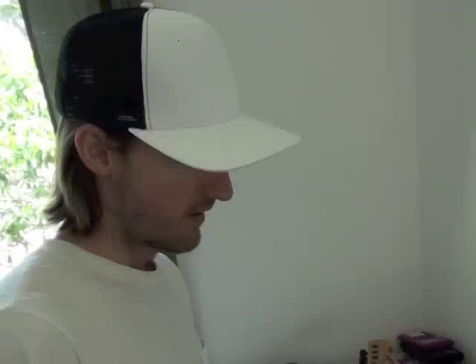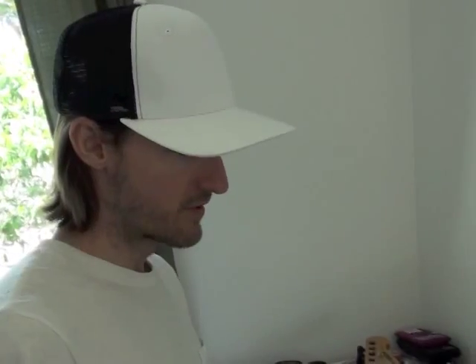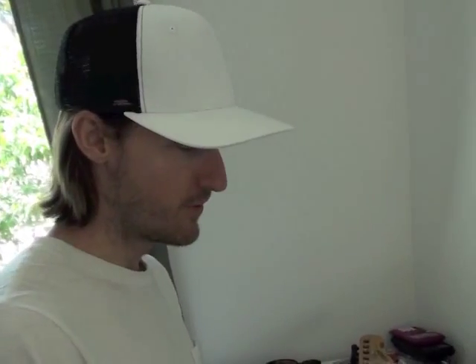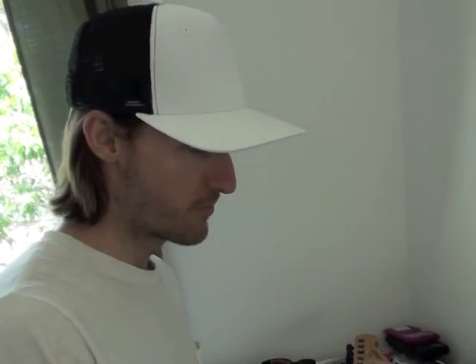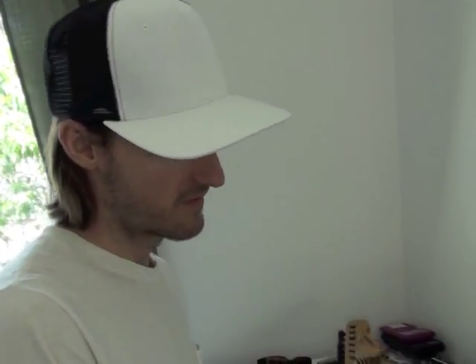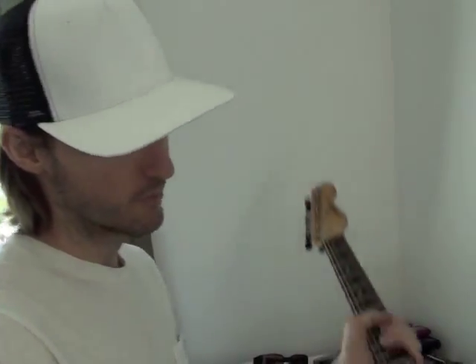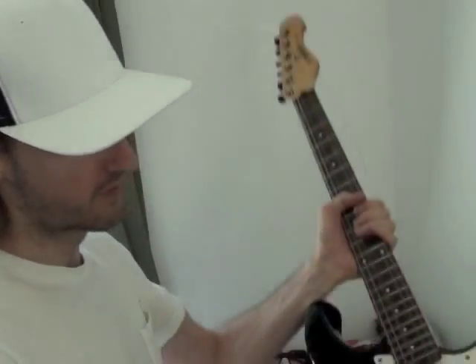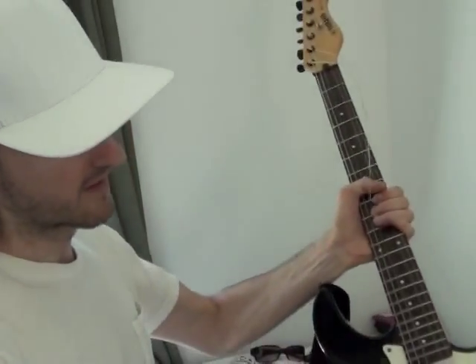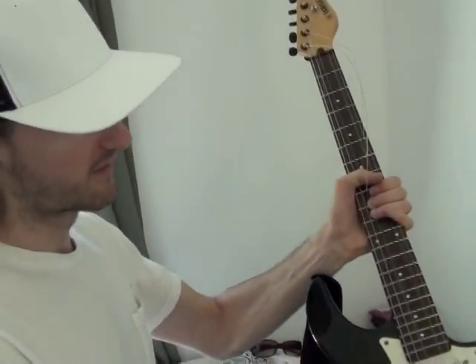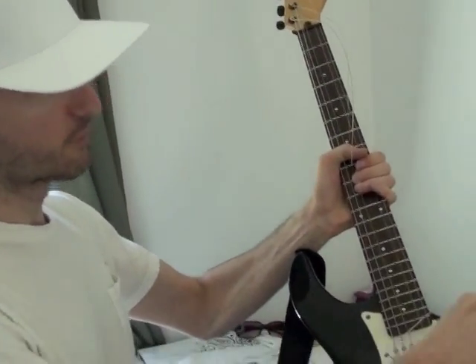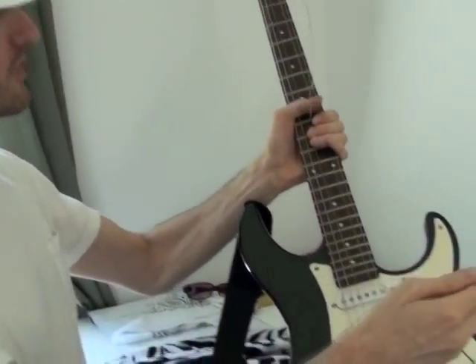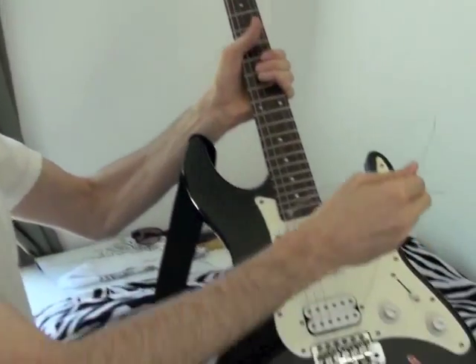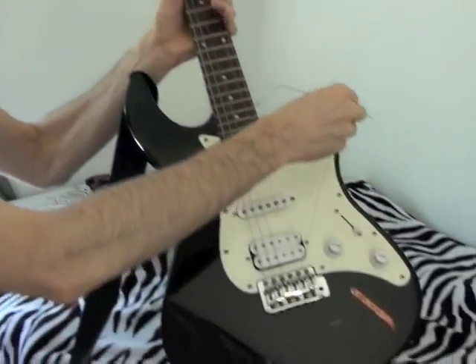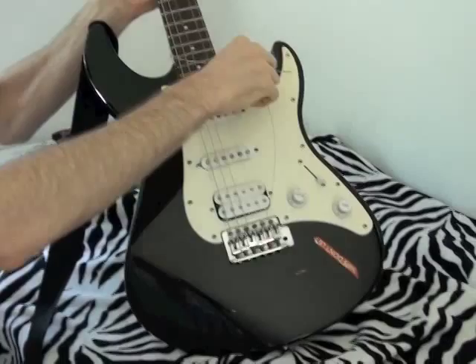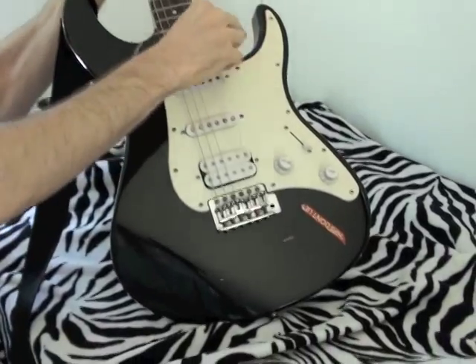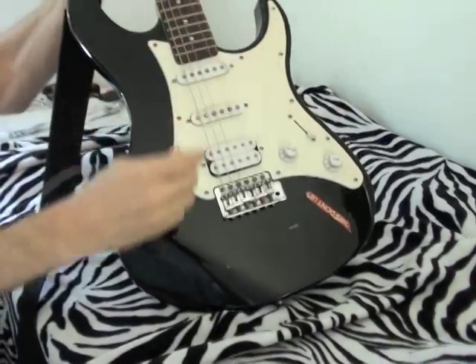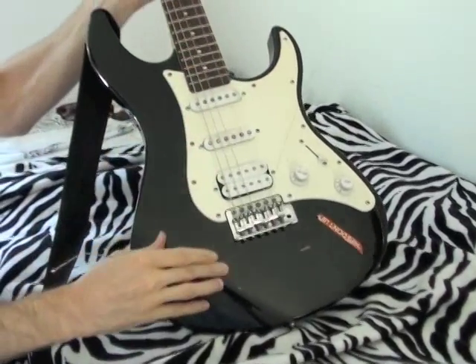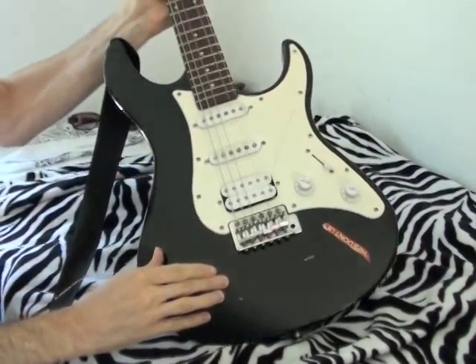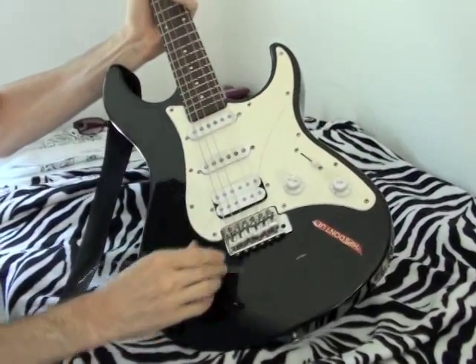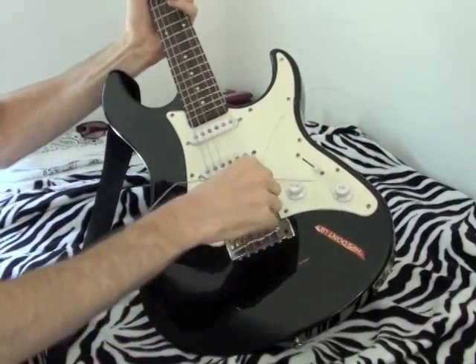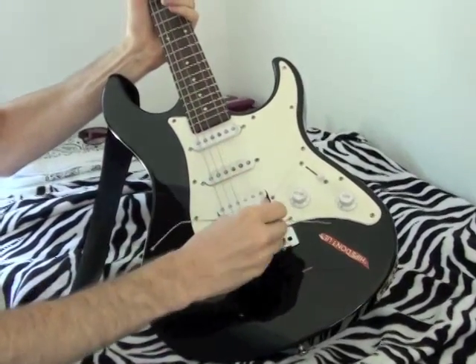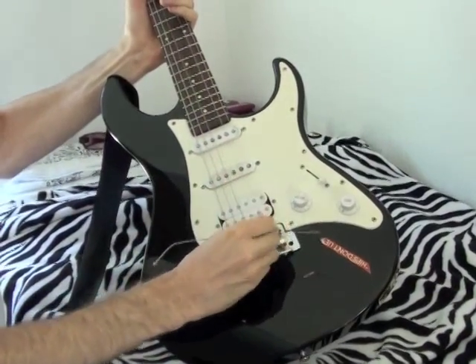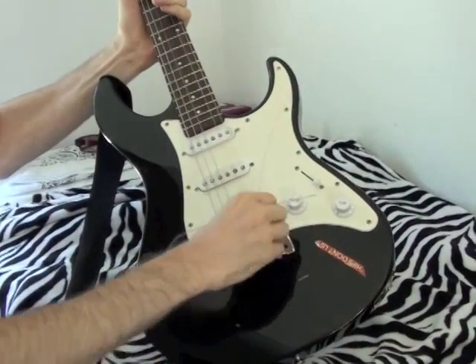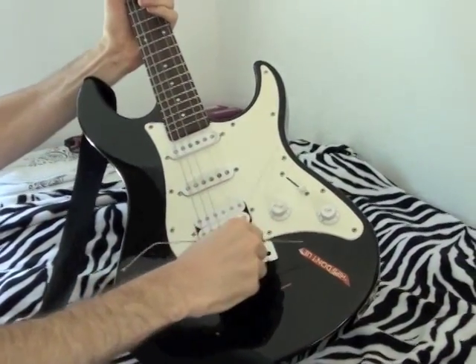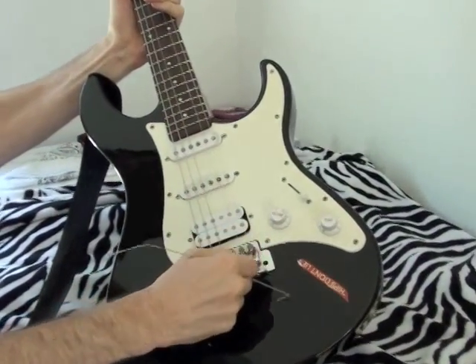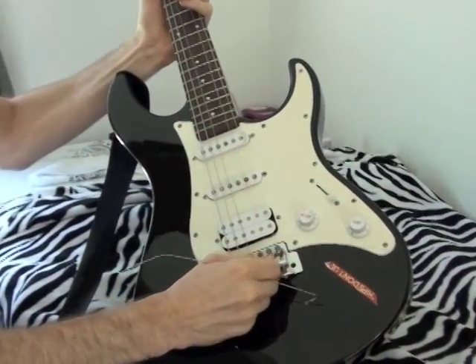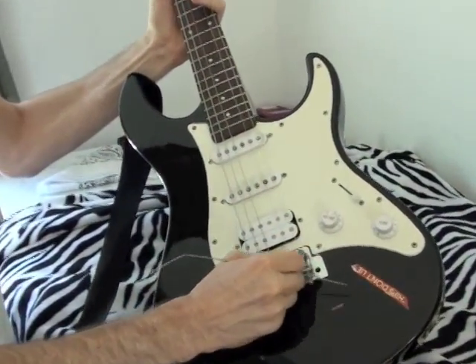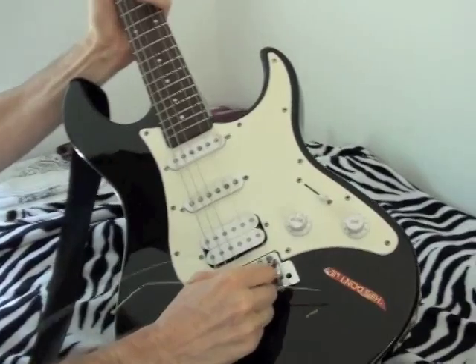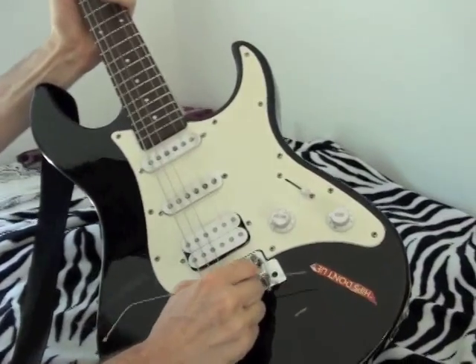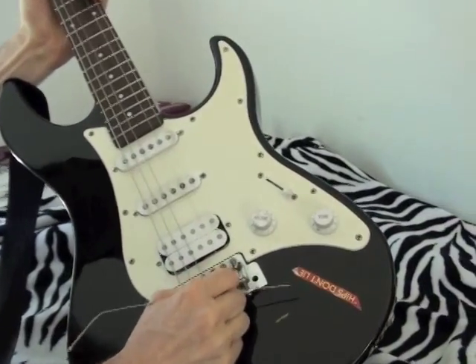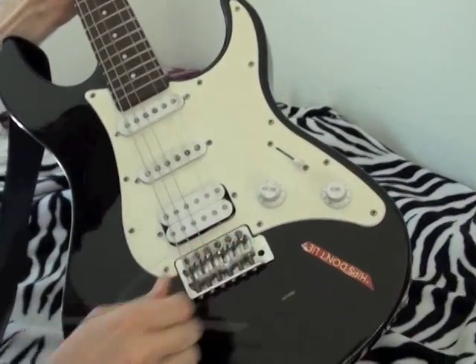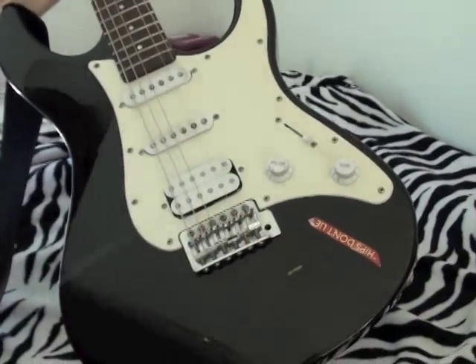I'm going to show you how to remove a string that gets stuck when you're replacing strings. Sometimes on a lot of these cheap guitars, you try to undo the G string right here and it won't come out.